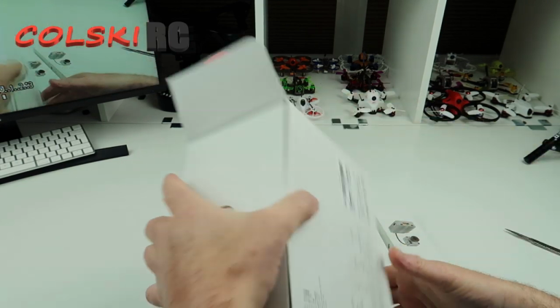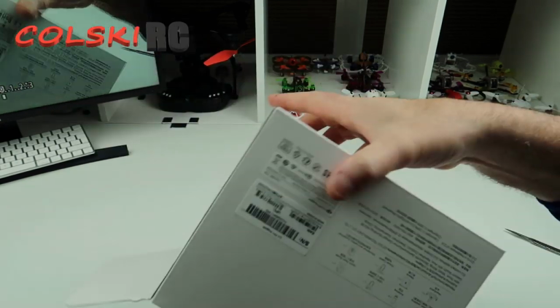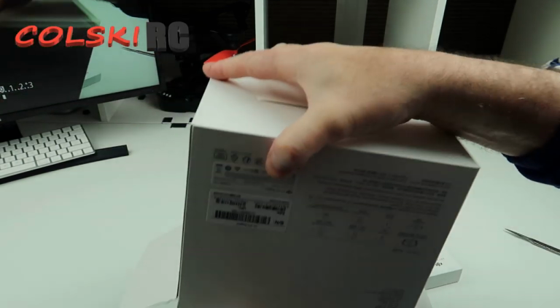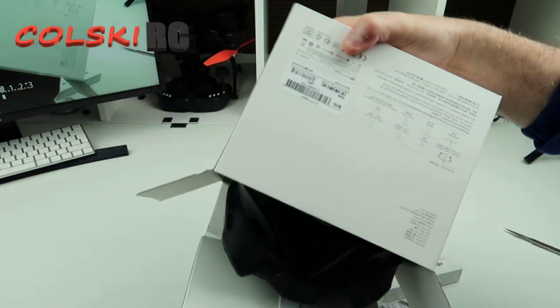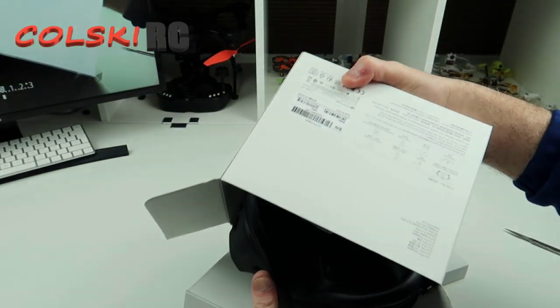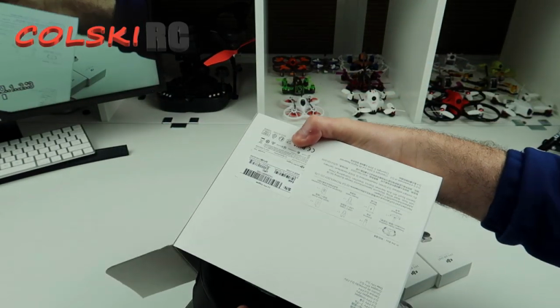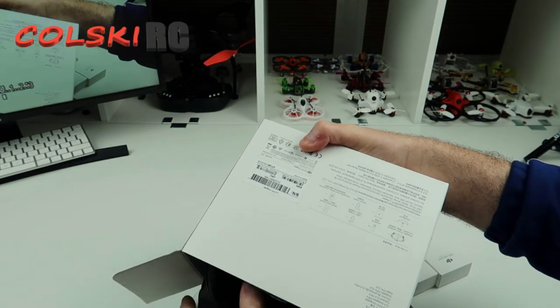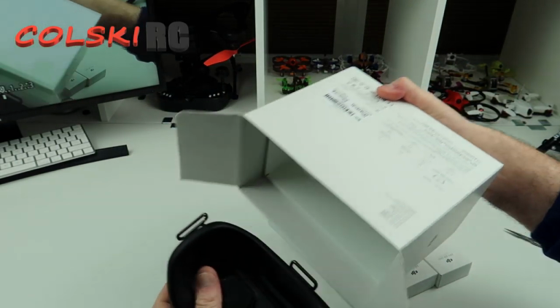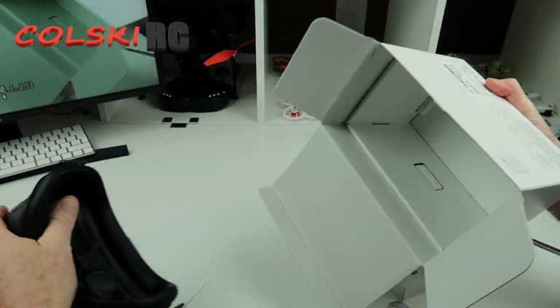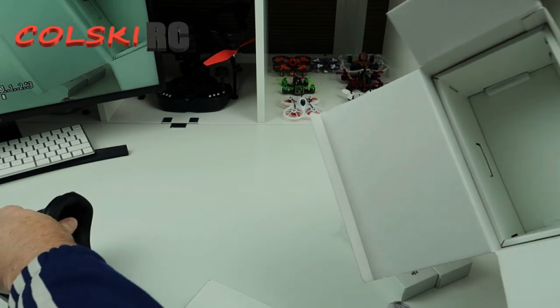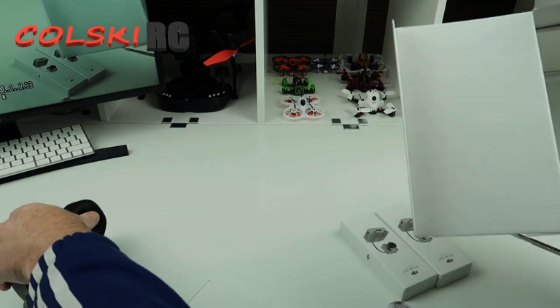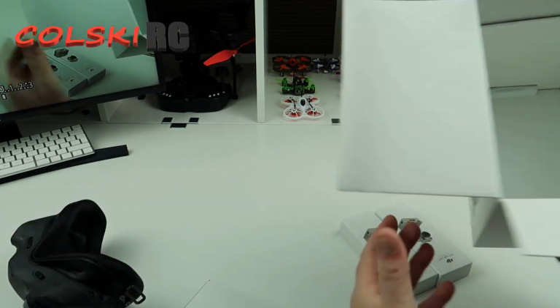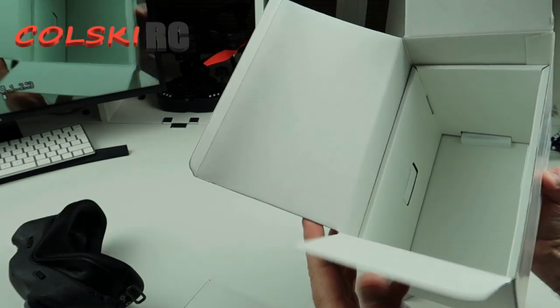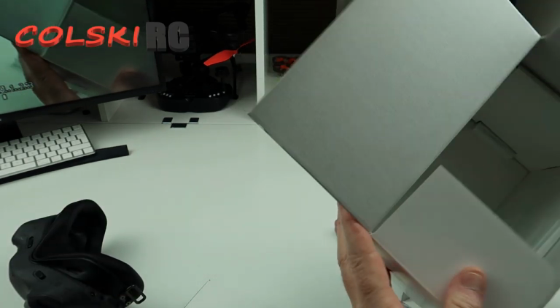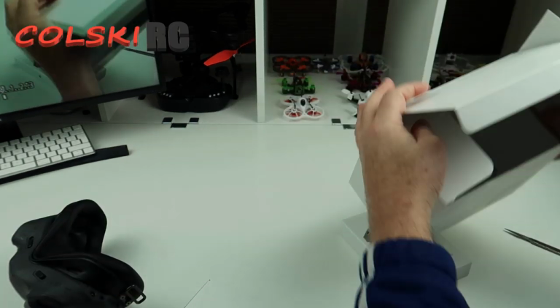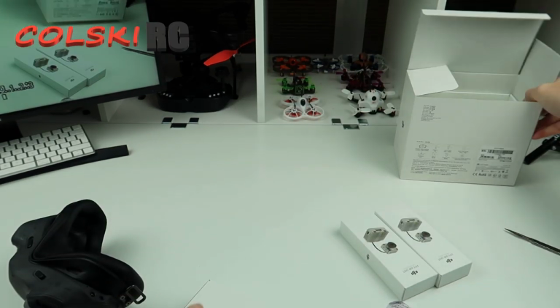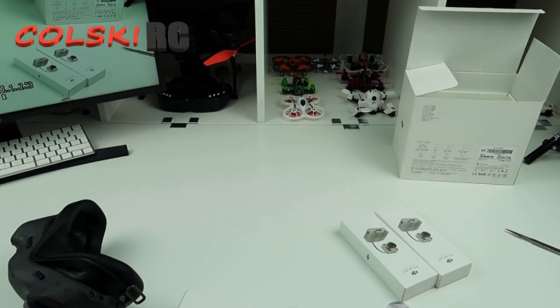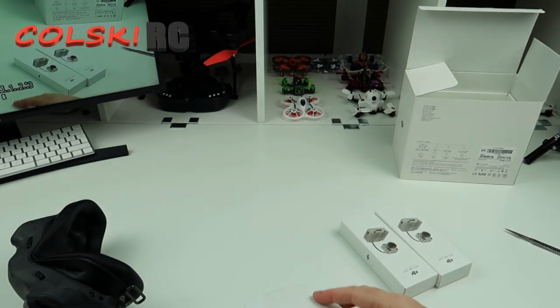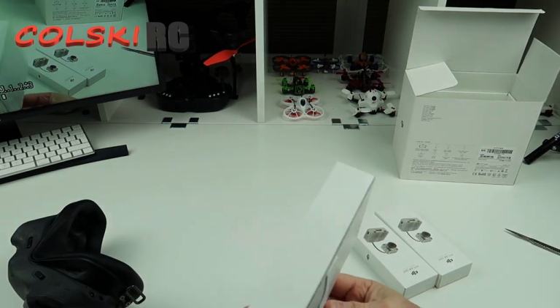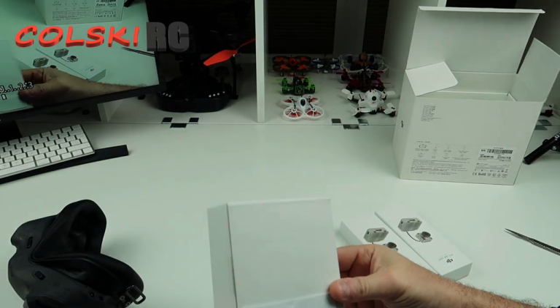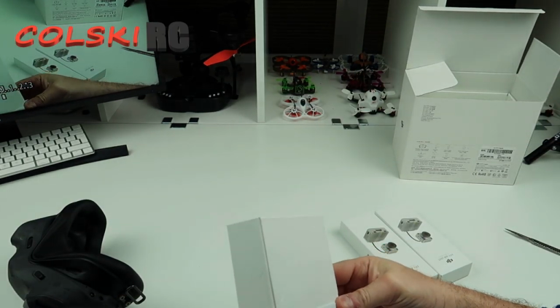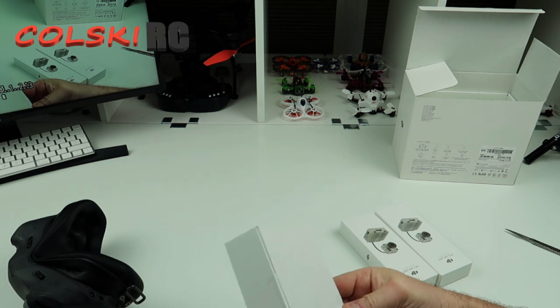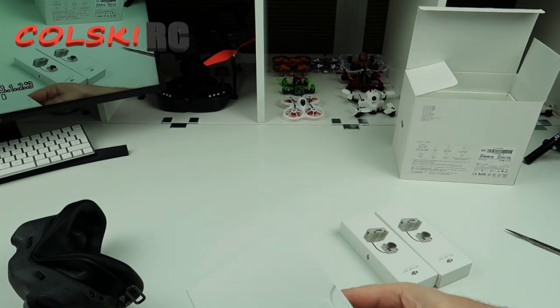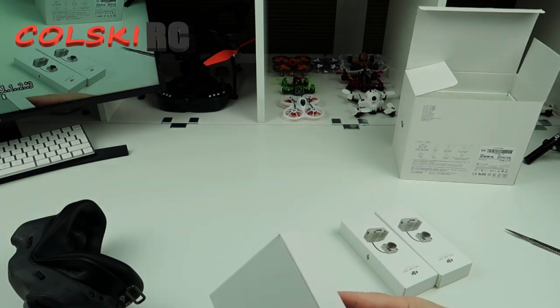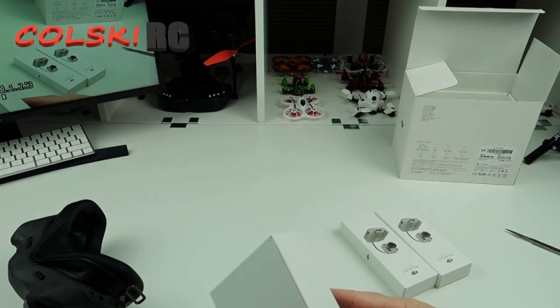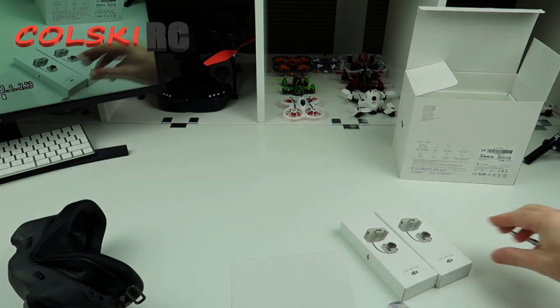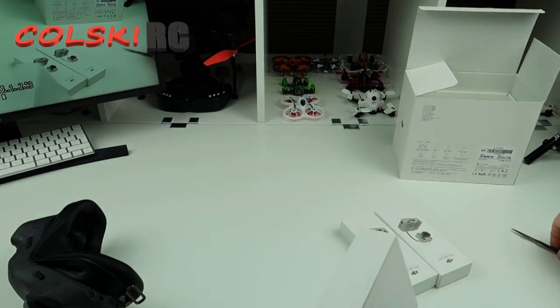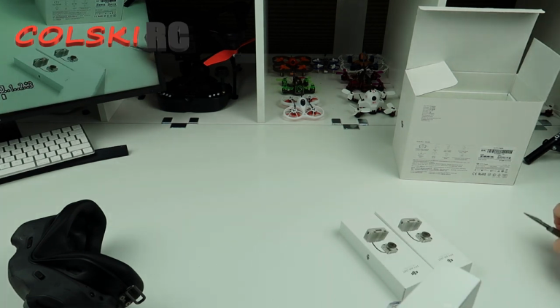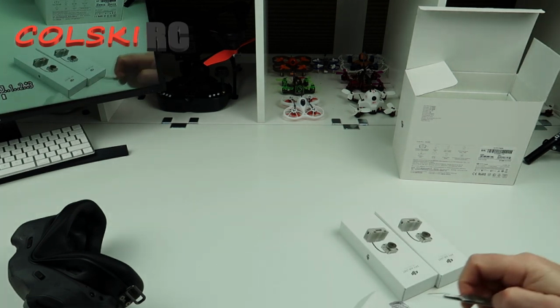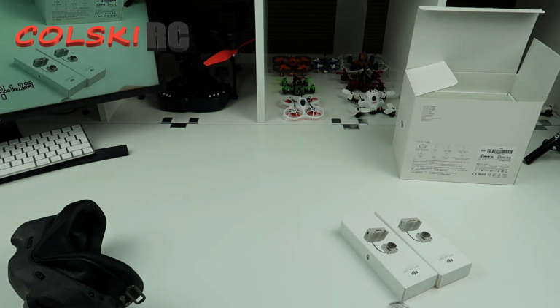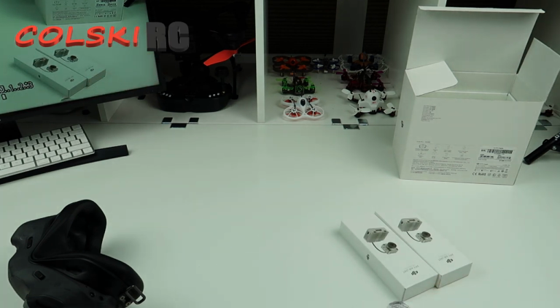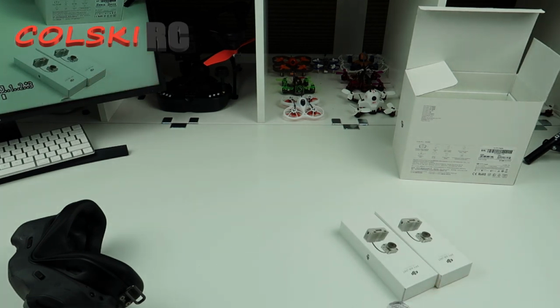What do we get in the box? Oh, the goggles are there. Empty box. I'm presuming you've got the antennas, et cetera. So let's just open this up.